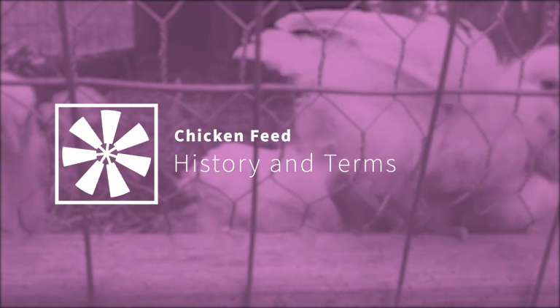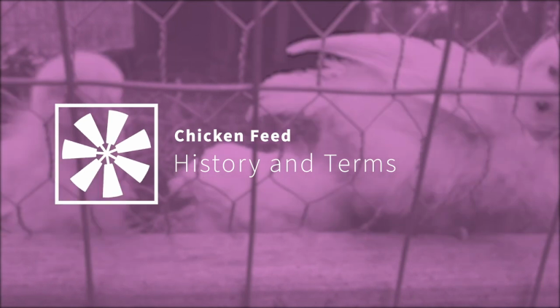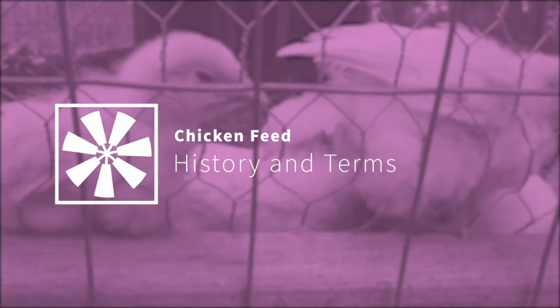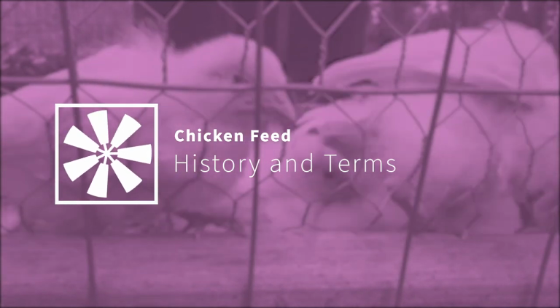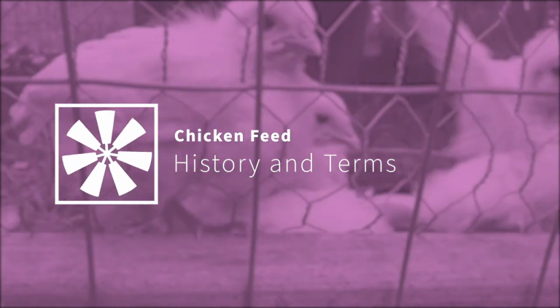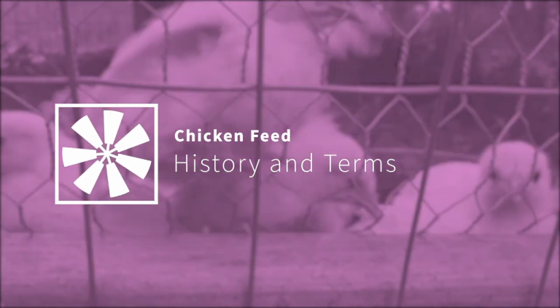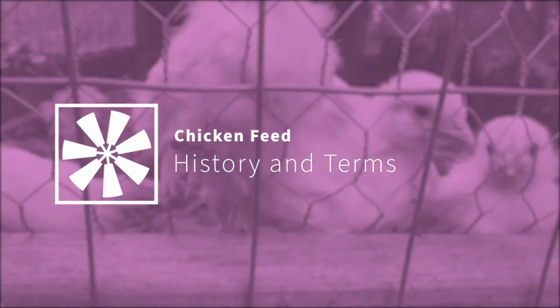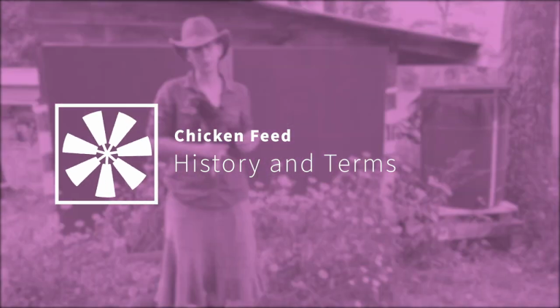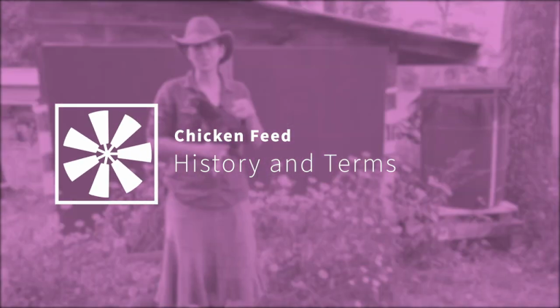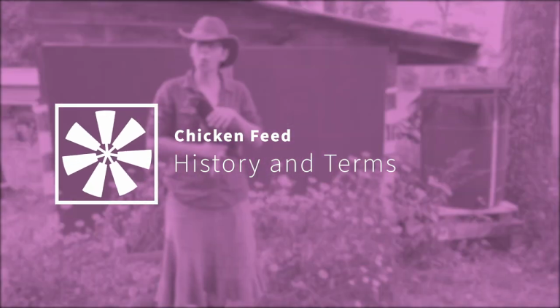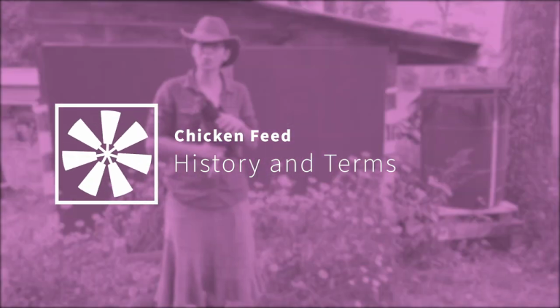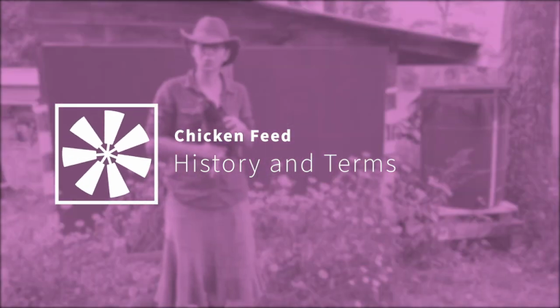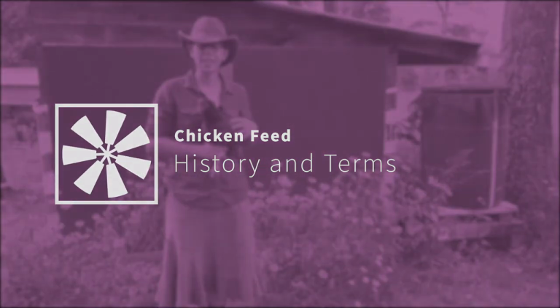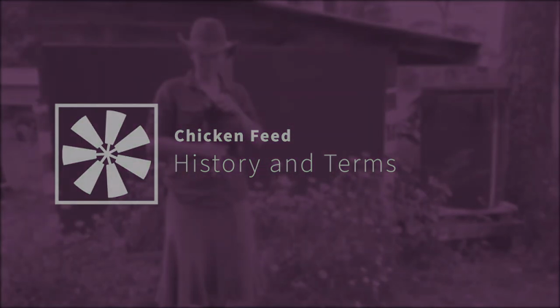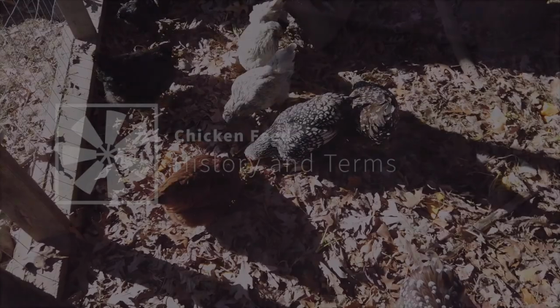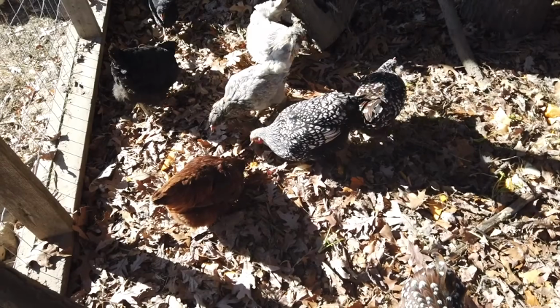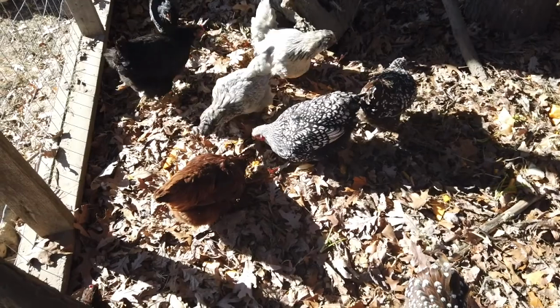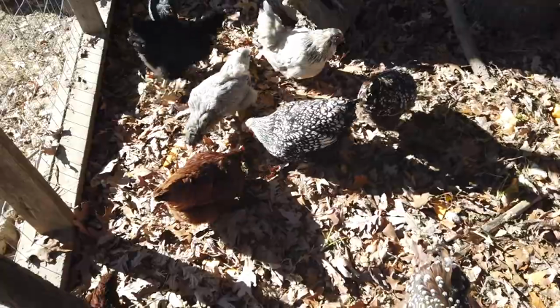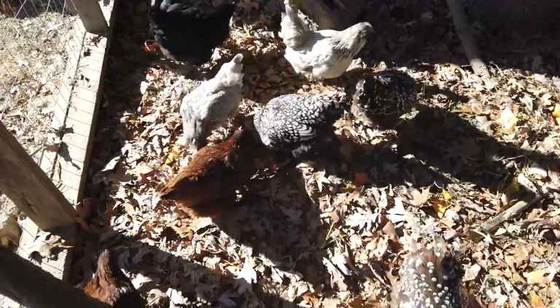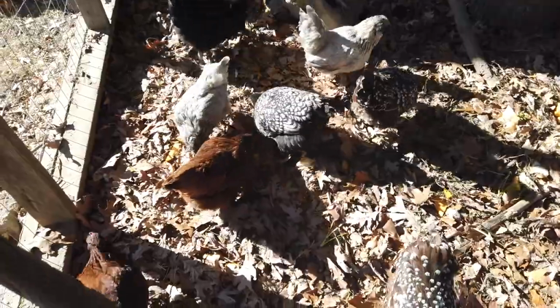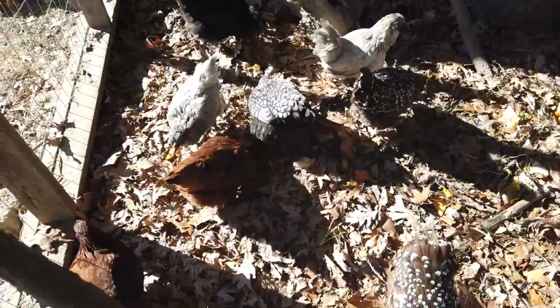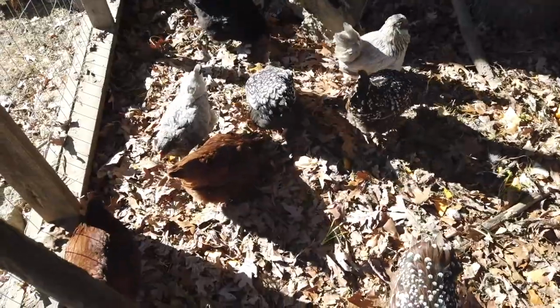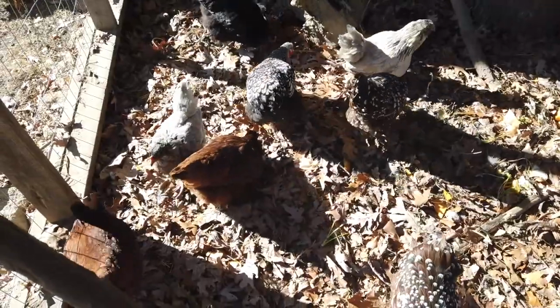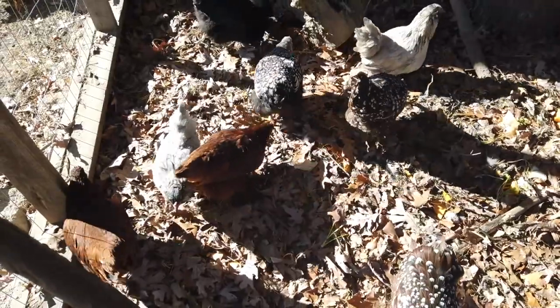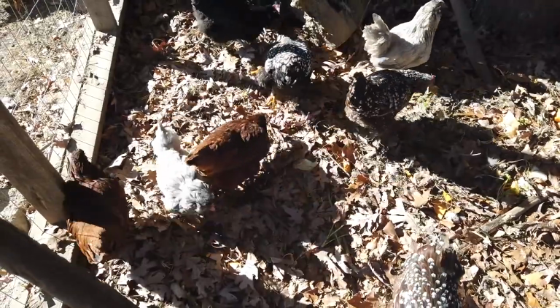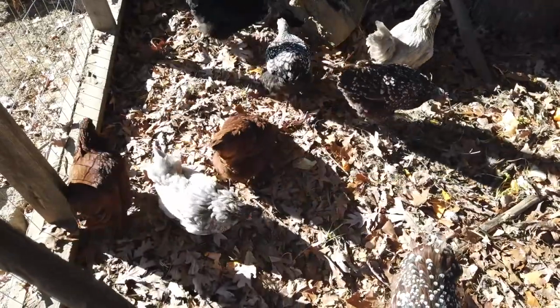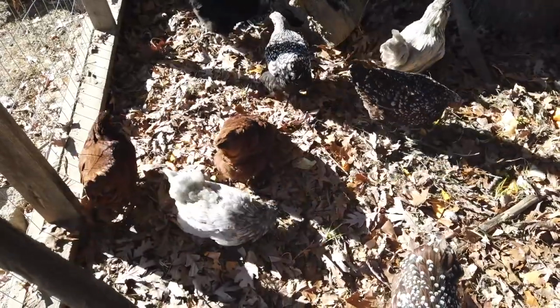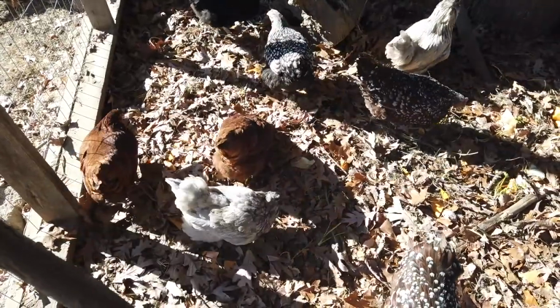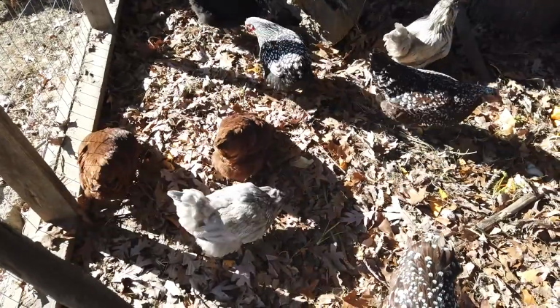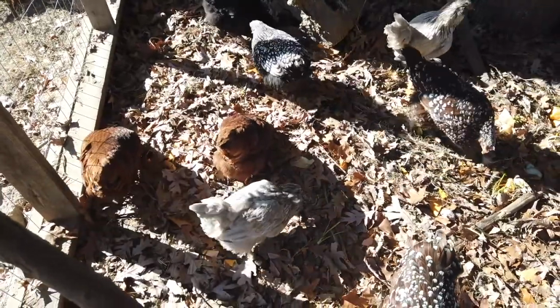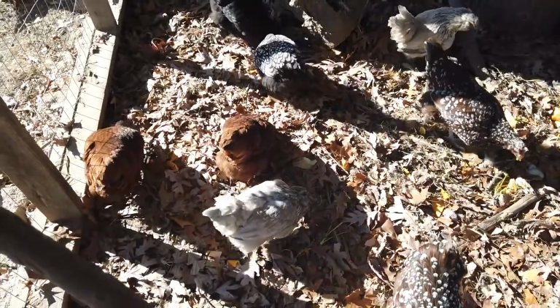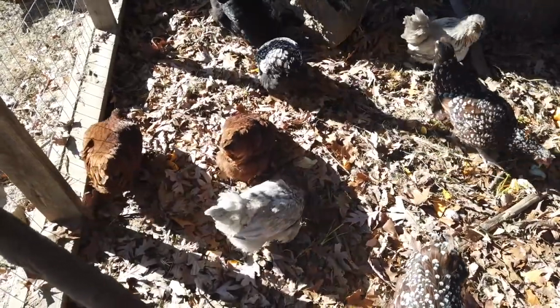This may seem like an easy question: what does a chicken eat, or how do I feed my flock? But as you may guess from the length of this lesson, the answer is hardly simple in these modern times.